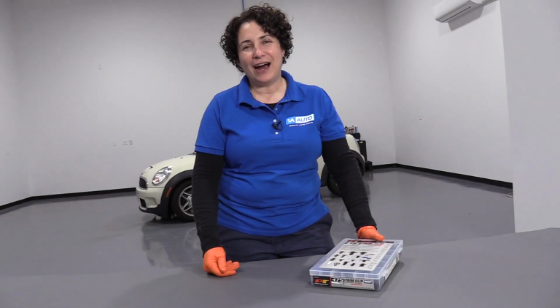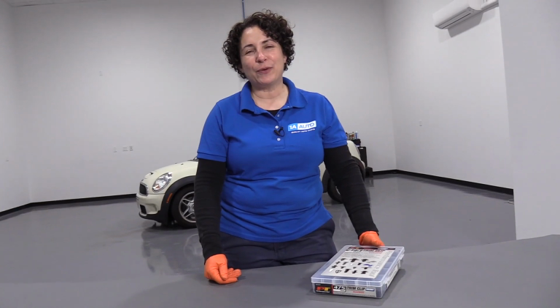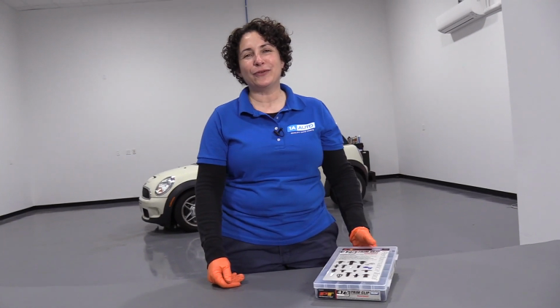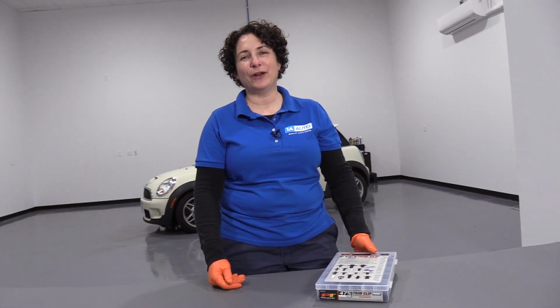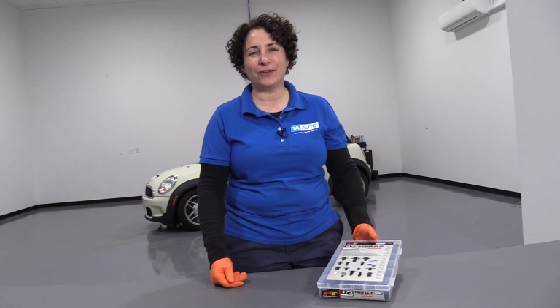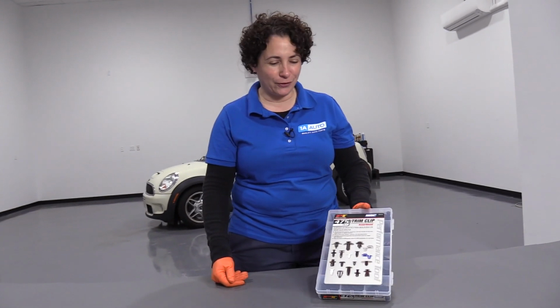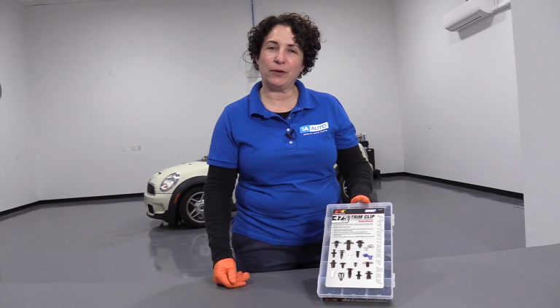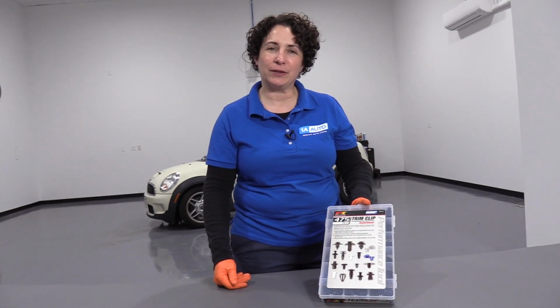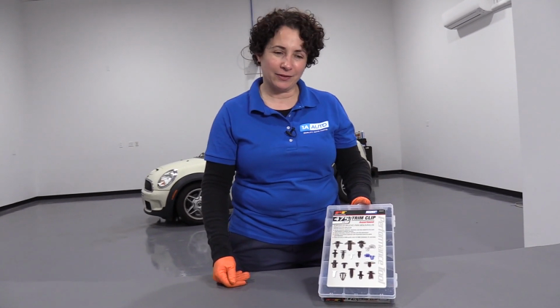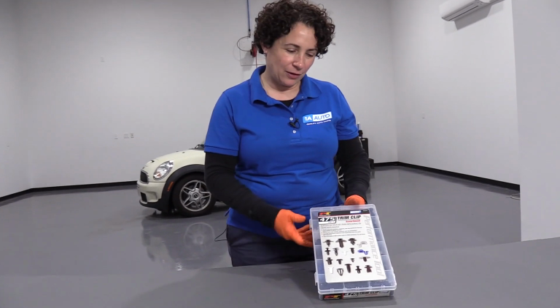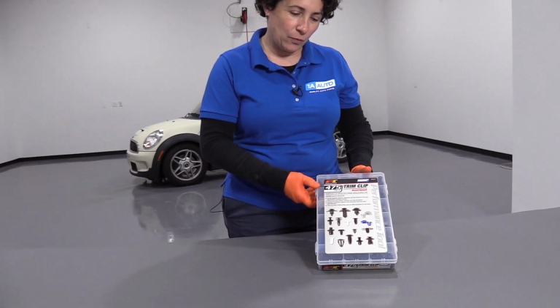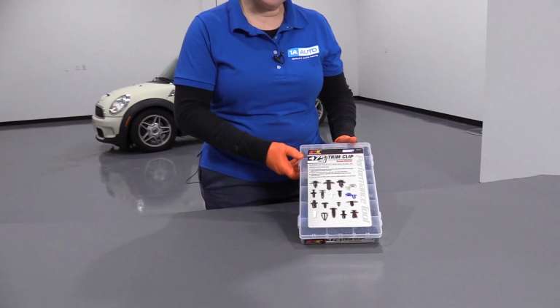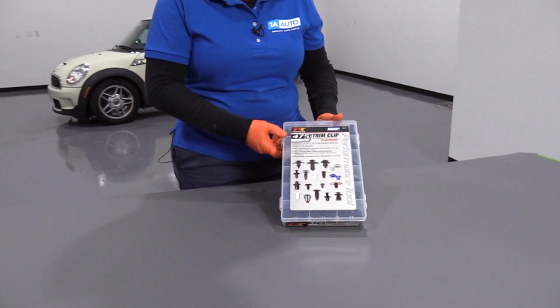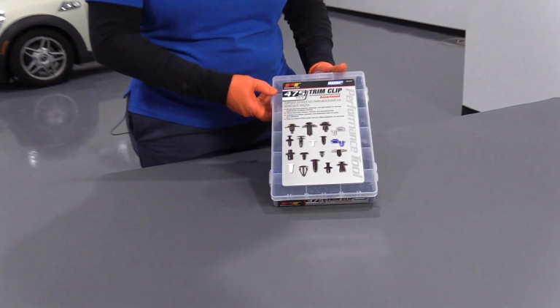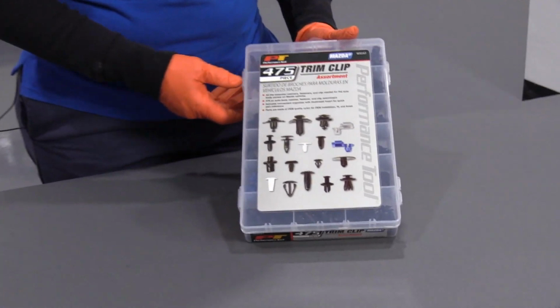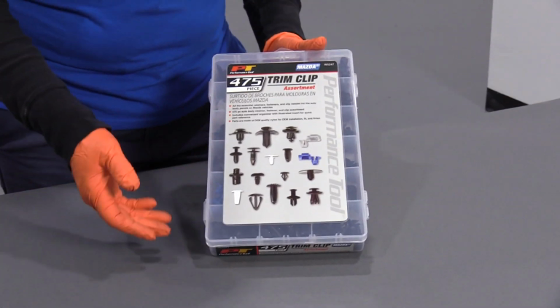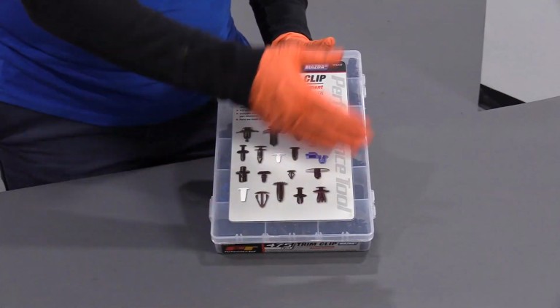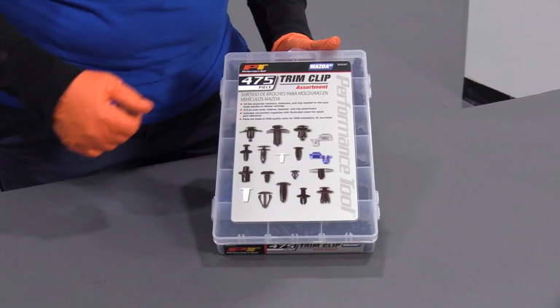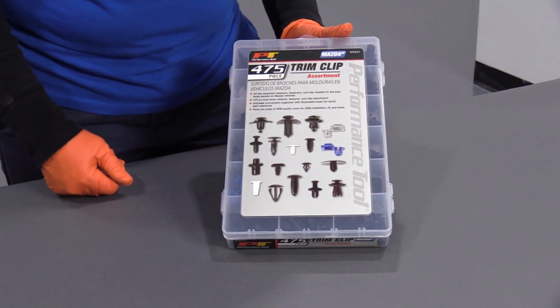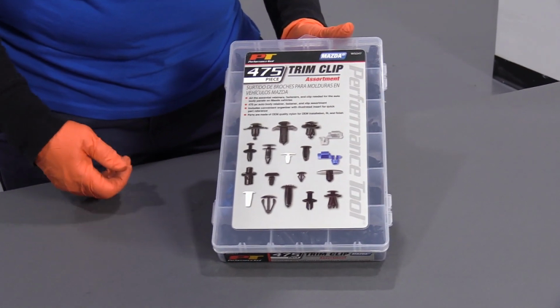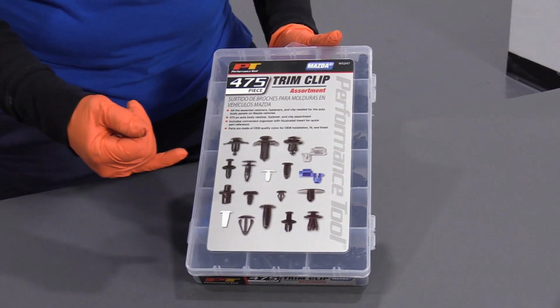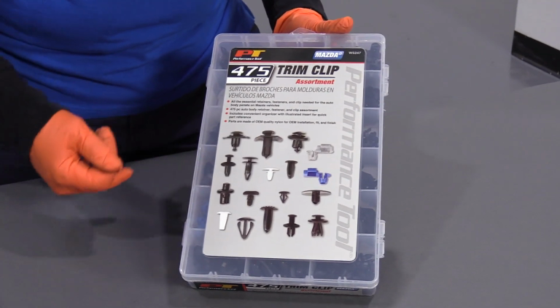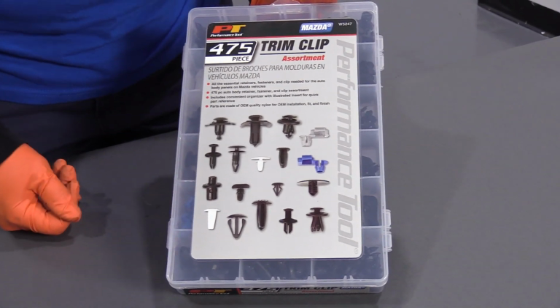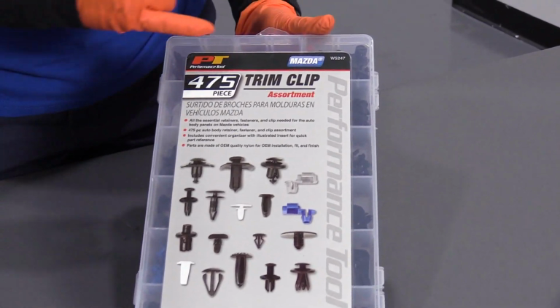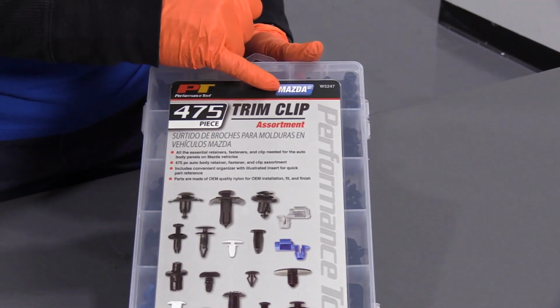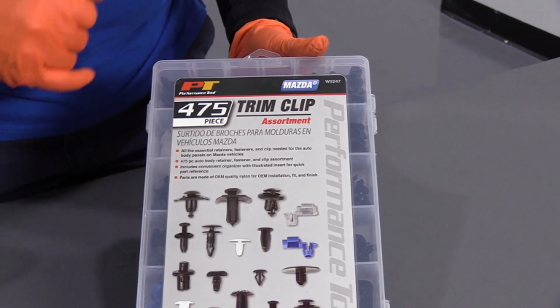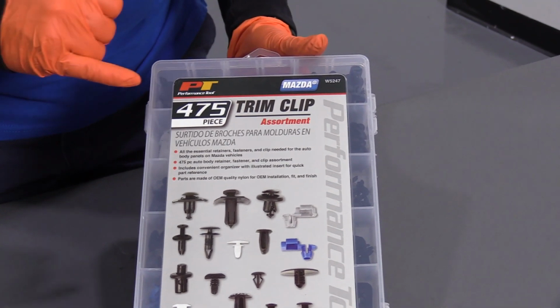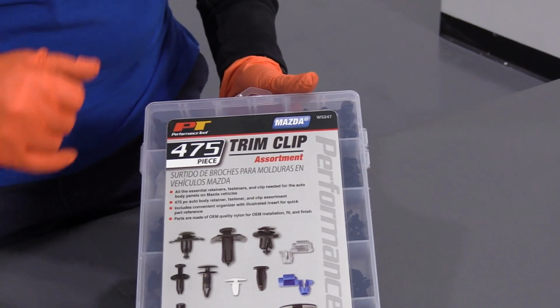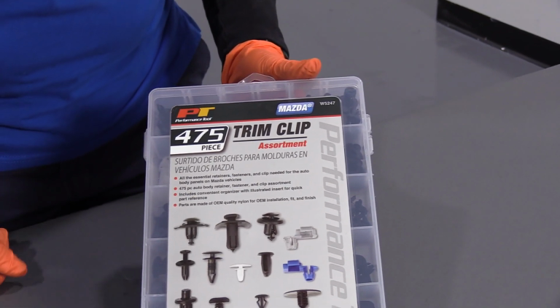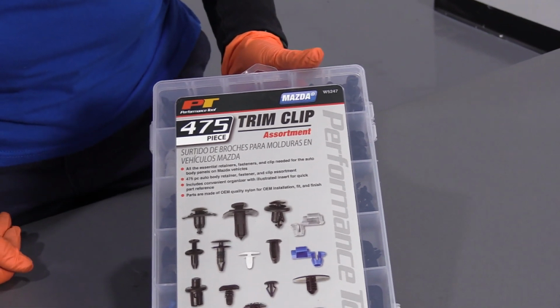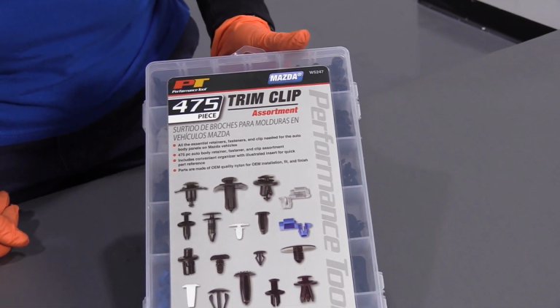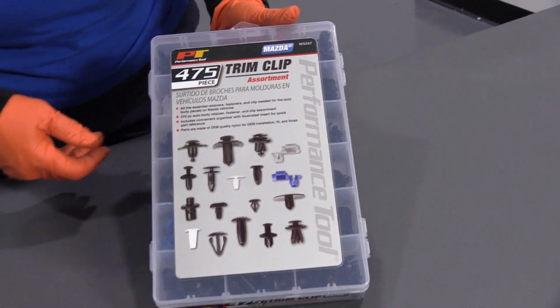Hi, everyone. Sue here from 1A Auto. Today I want to talk to you about trim clips. We sell these clips on our site — we sell a whole bunch of individual packages. This particular one is from Mazda. It's got 475 pieces in it.